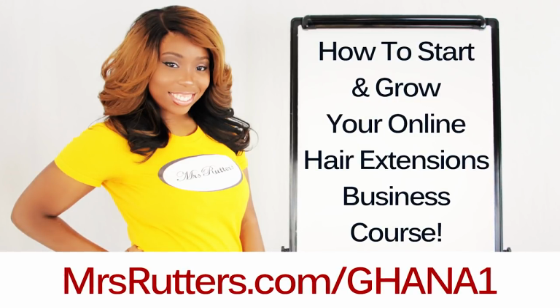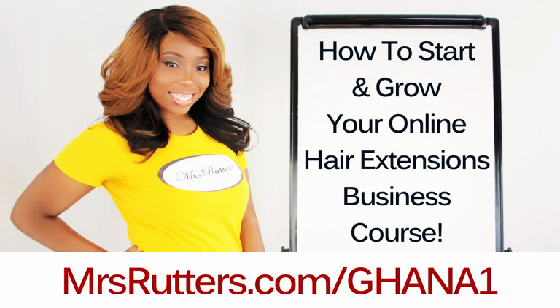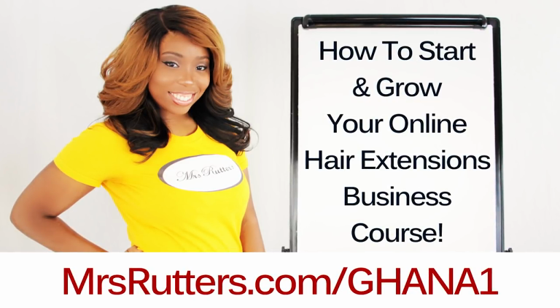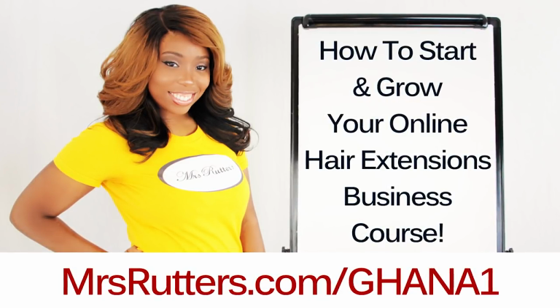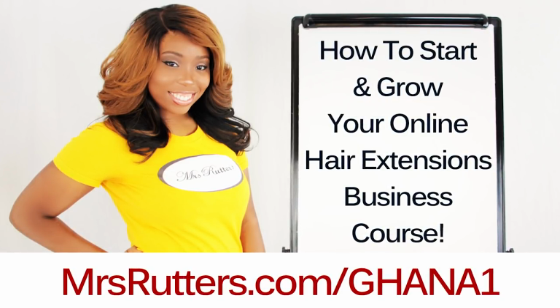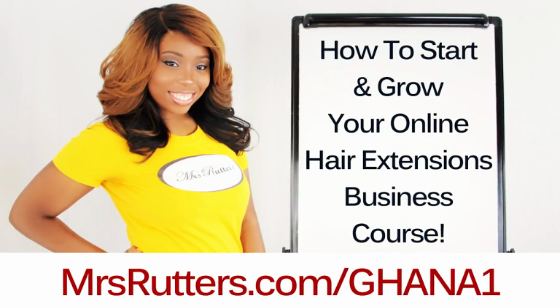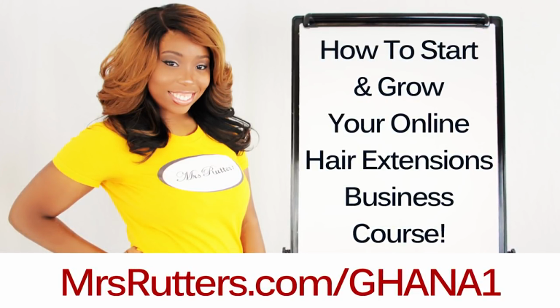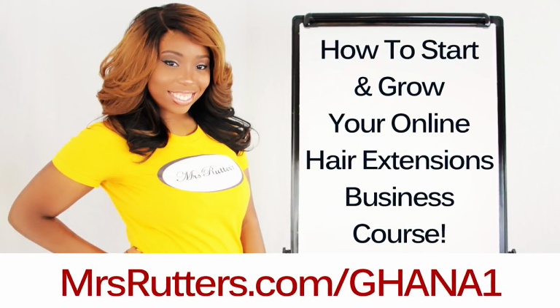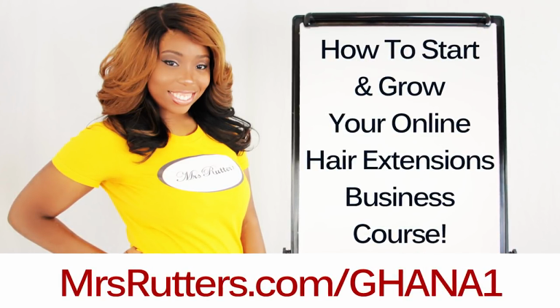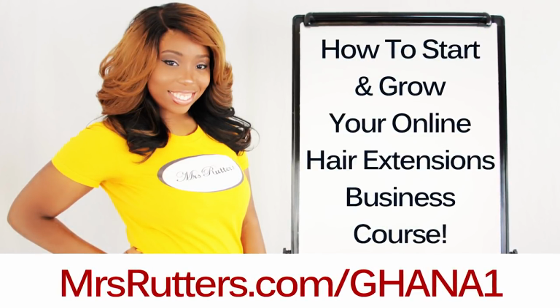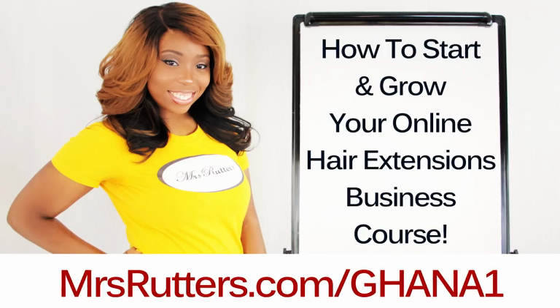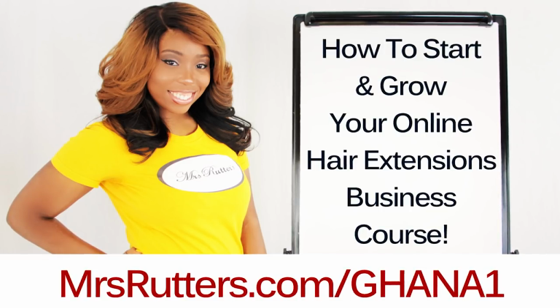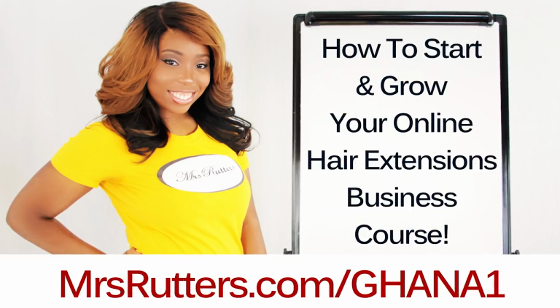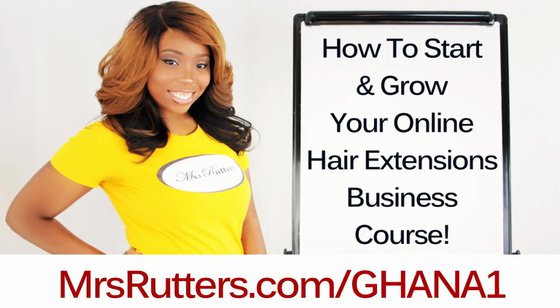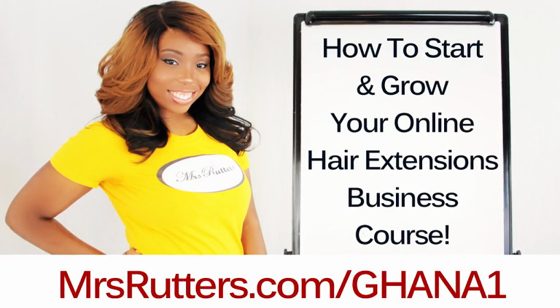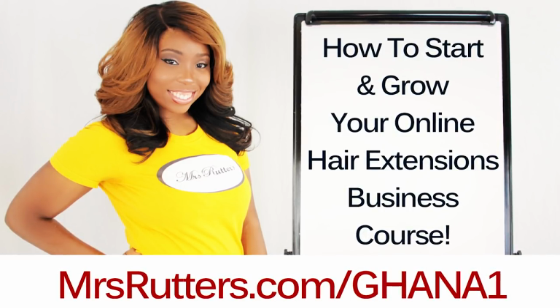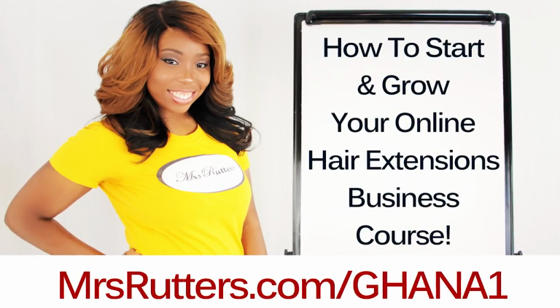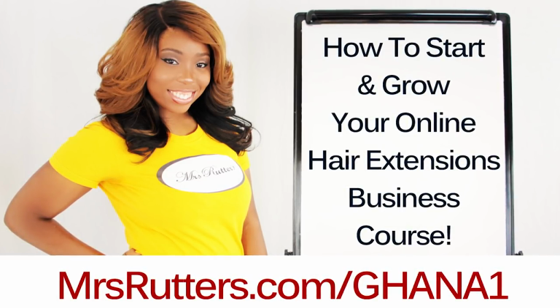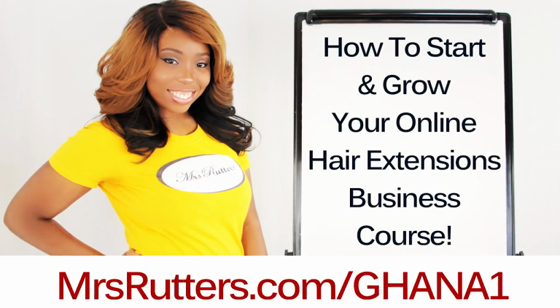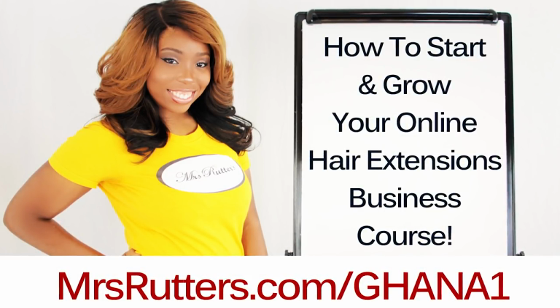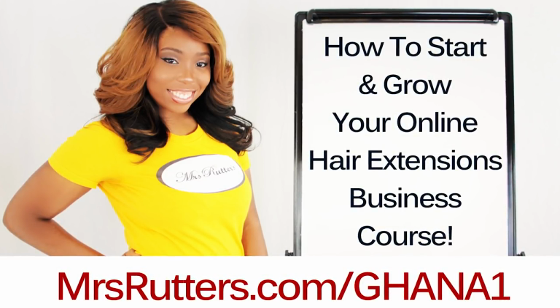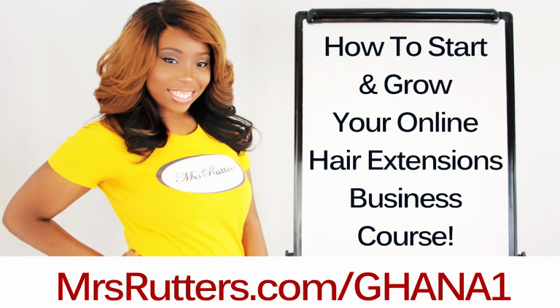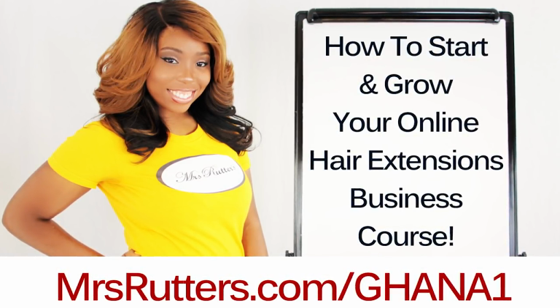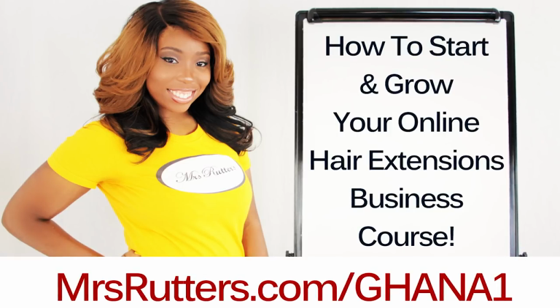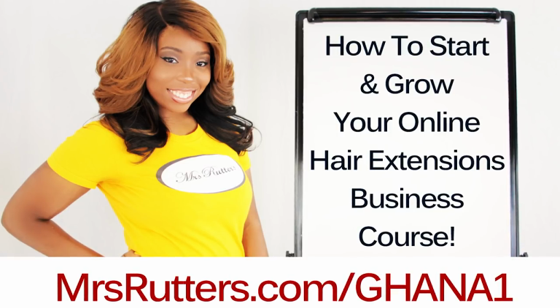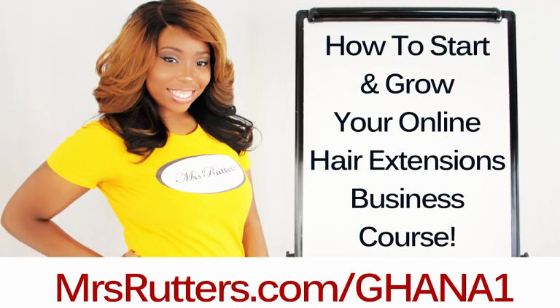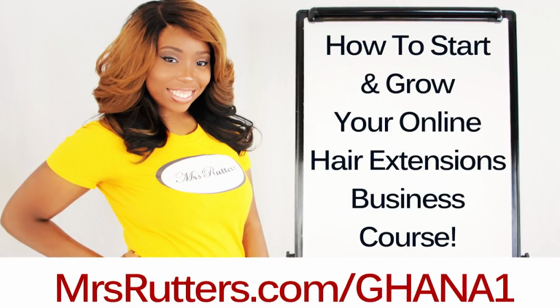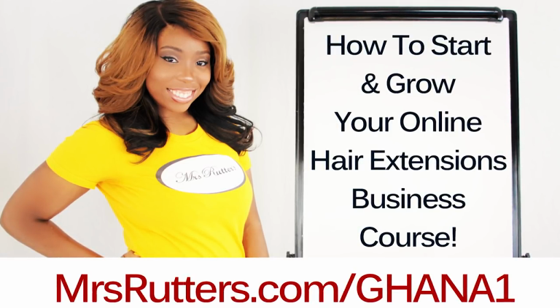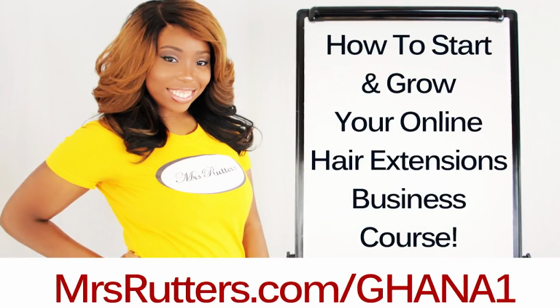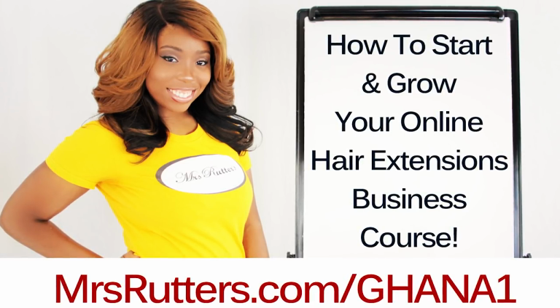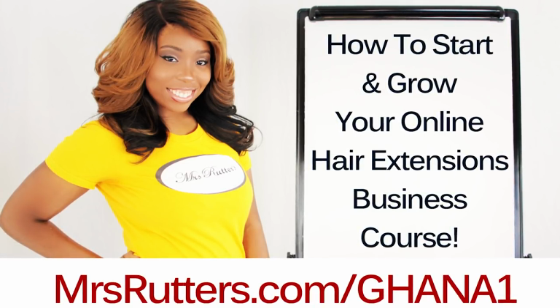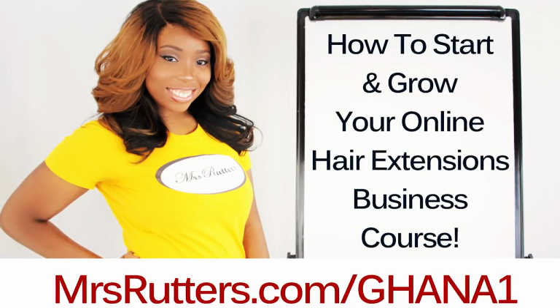Get my $200 course on sale right now for $25, but only for a limited time. So click the link in the description box with the coupon code already applied.